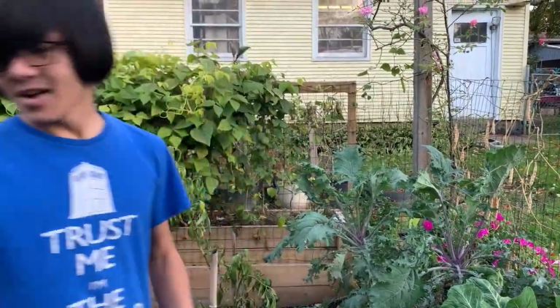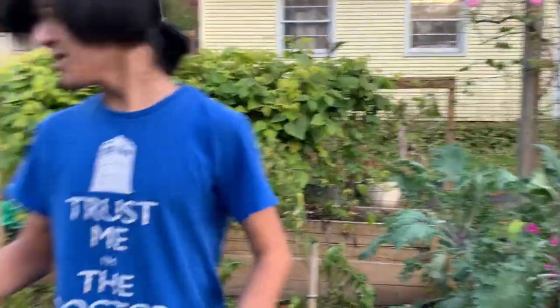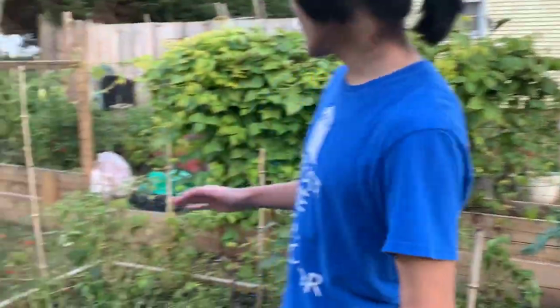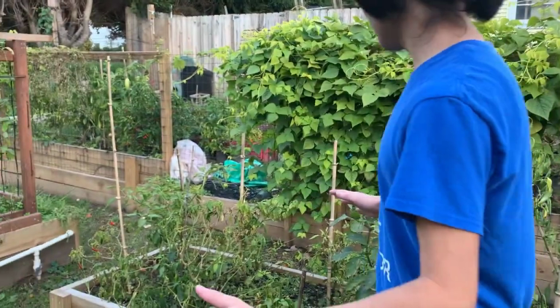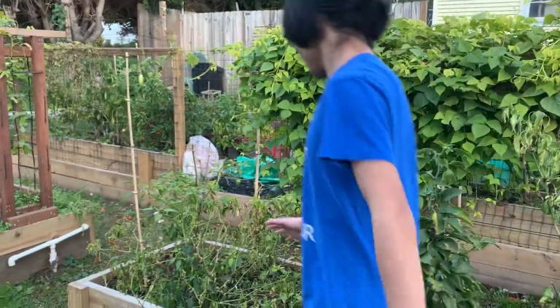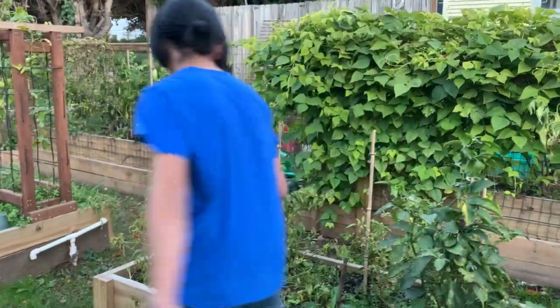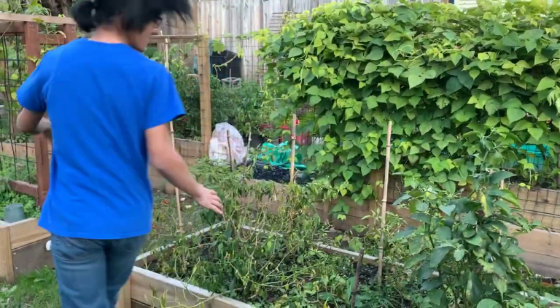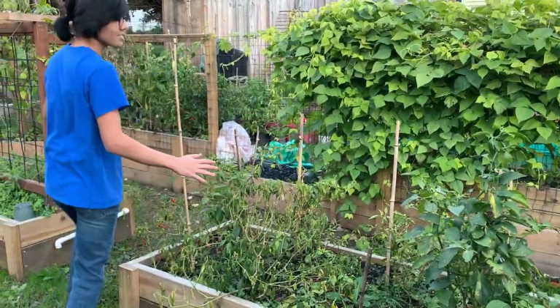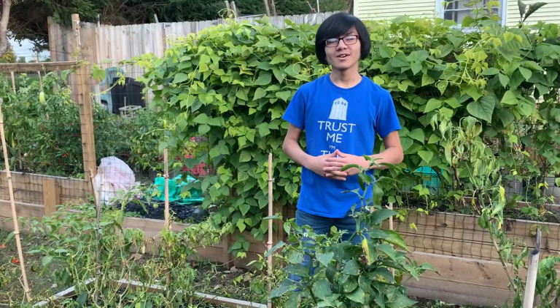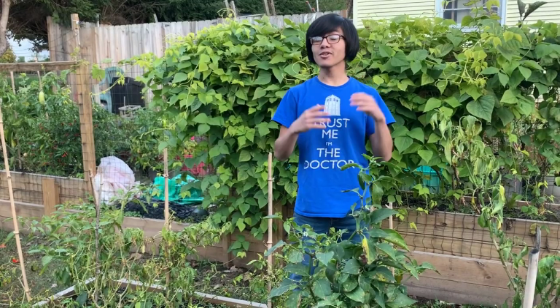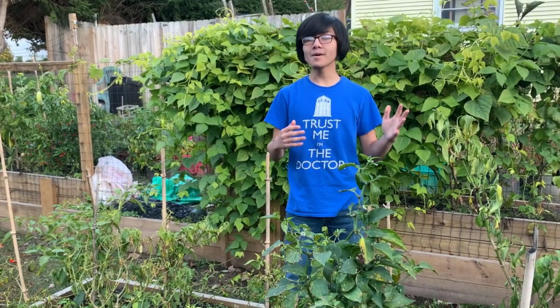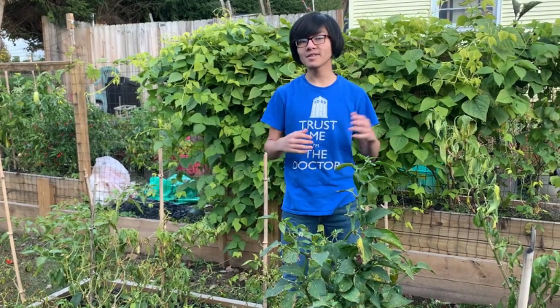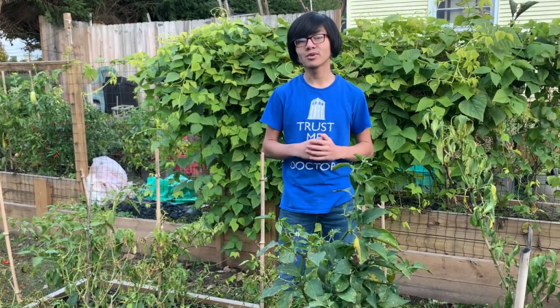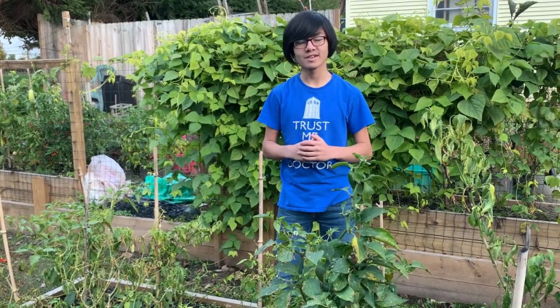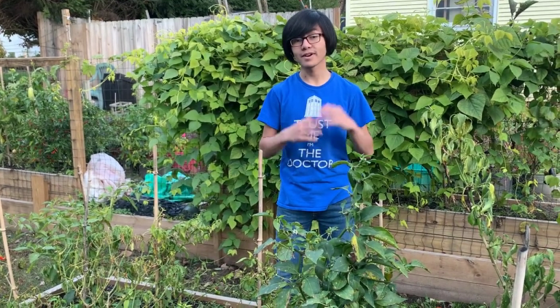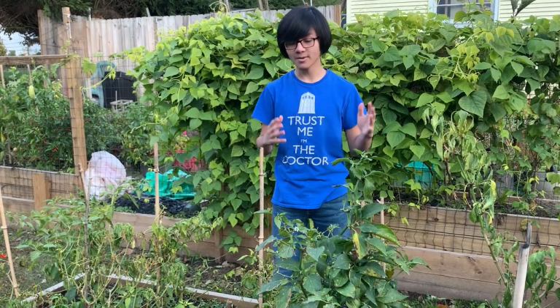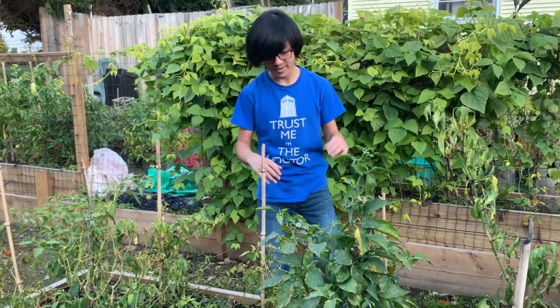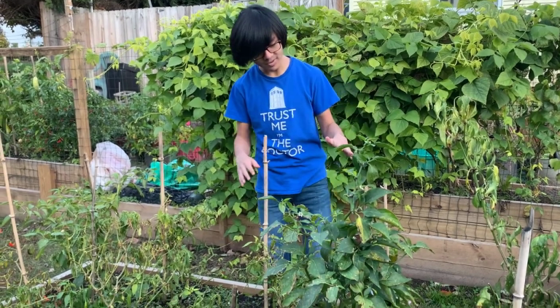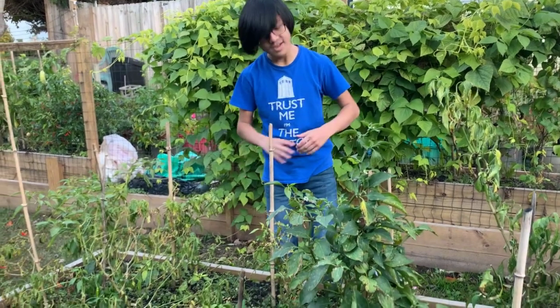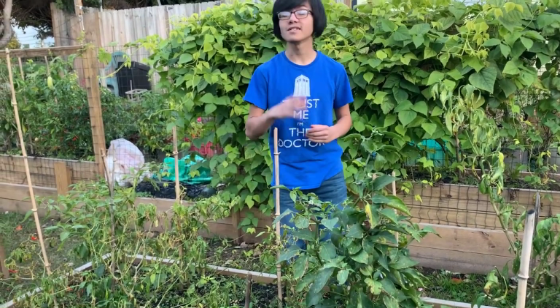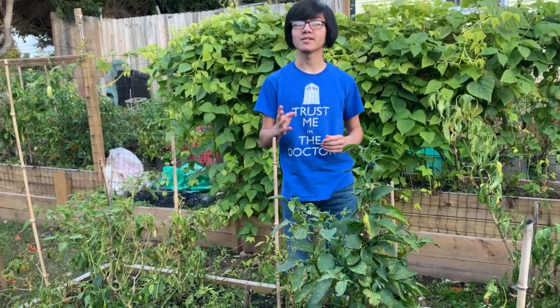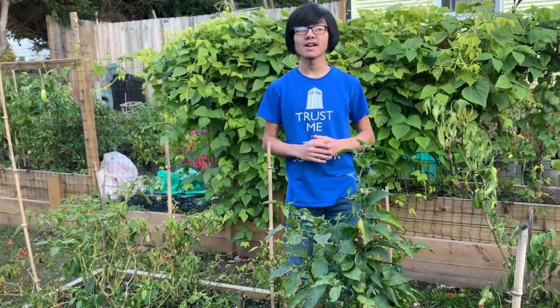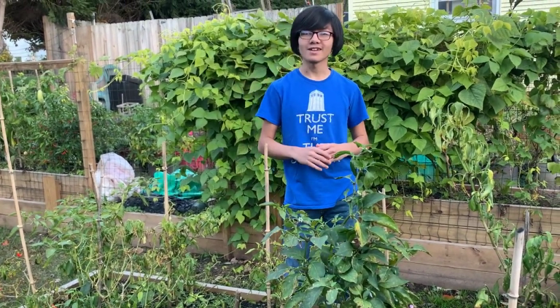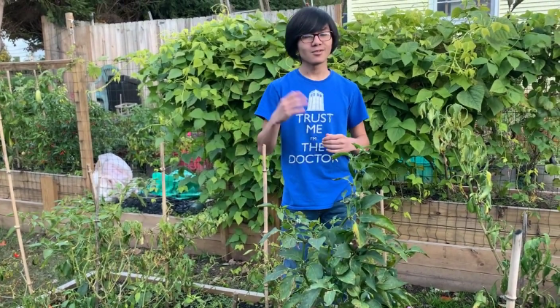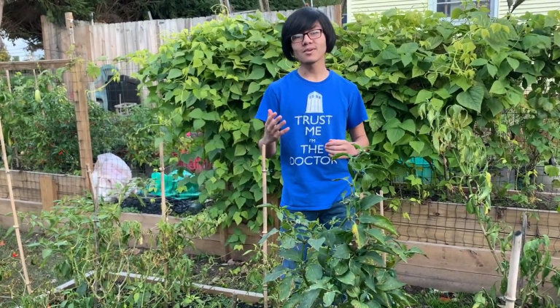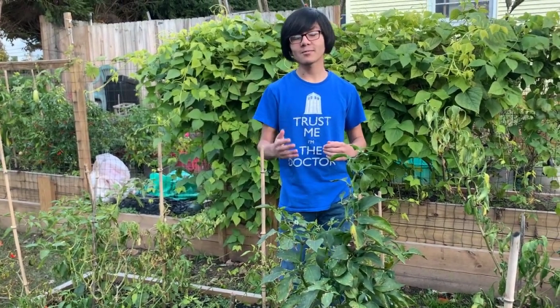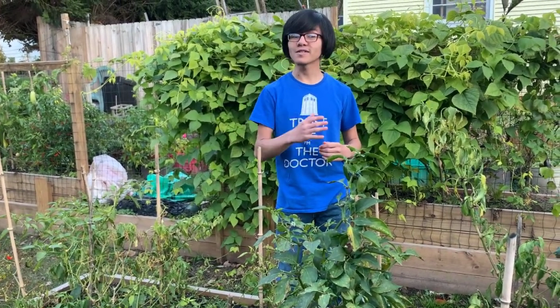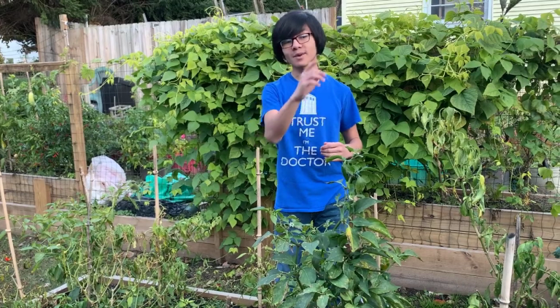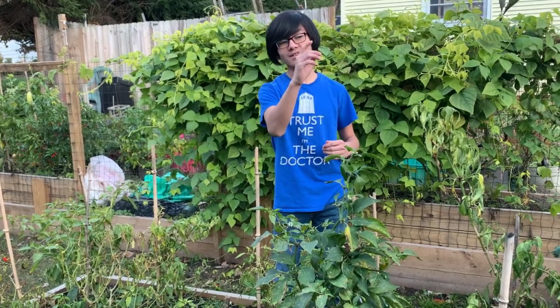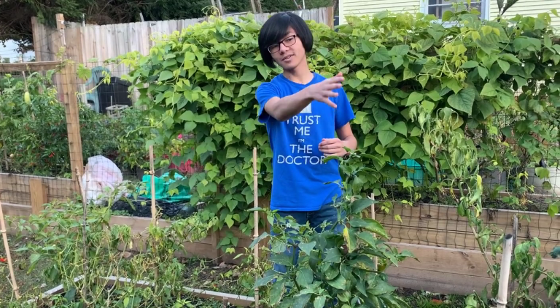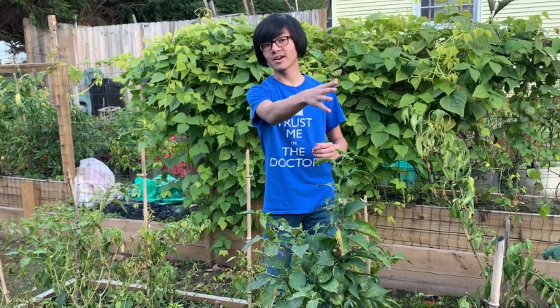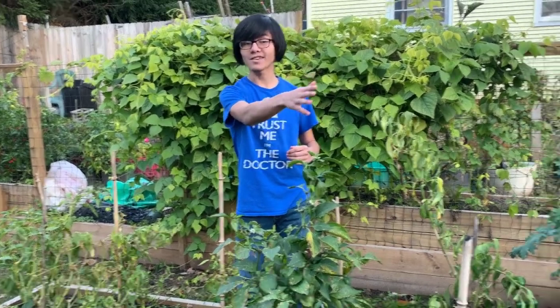Over here we have these chilies. According to my mom, the only things that are producing right now are the peppers and the tomatoes. And those are the only things that we're harvesting, which is why they're the only things you saw in the basket.